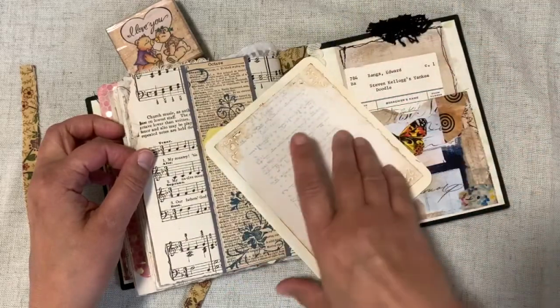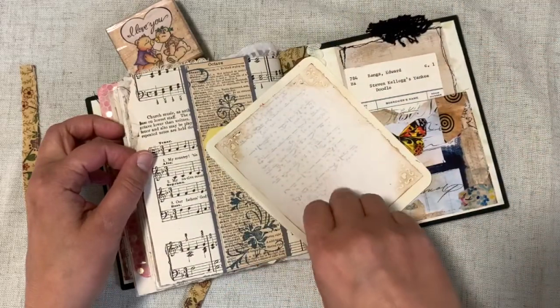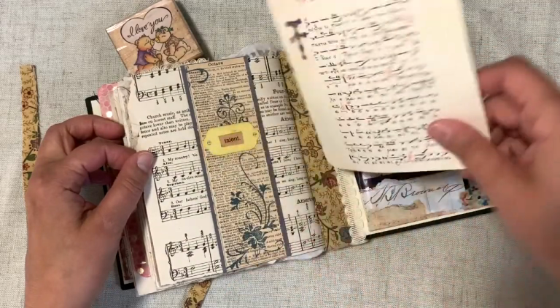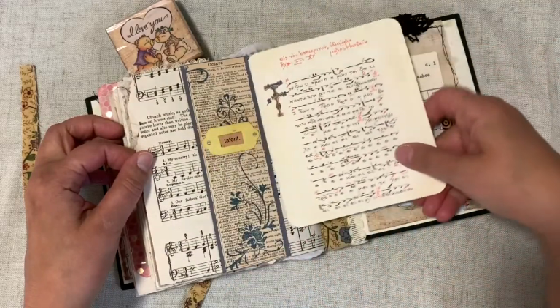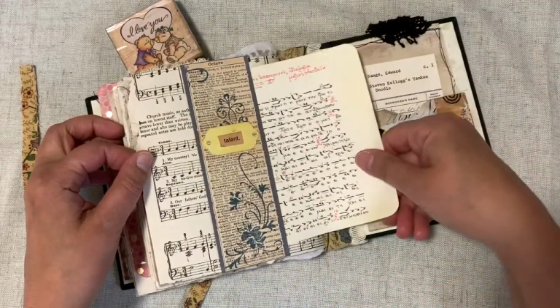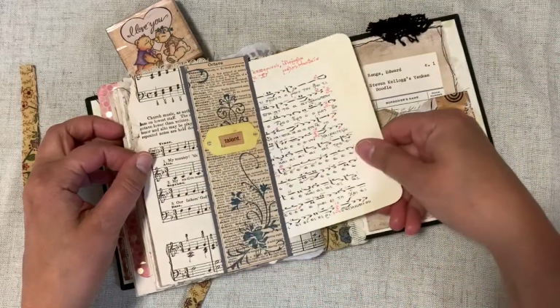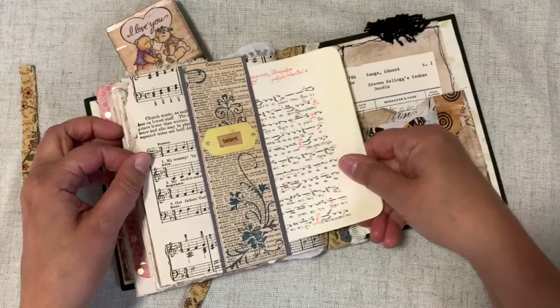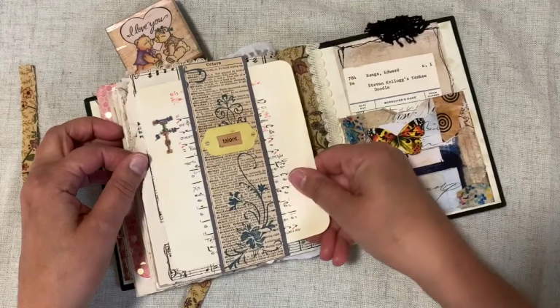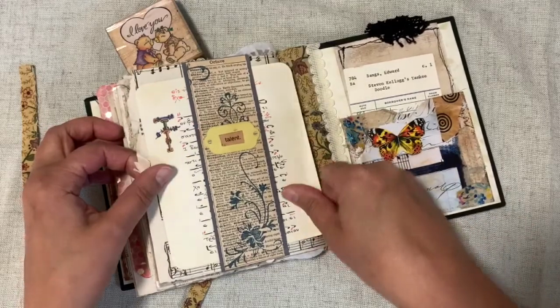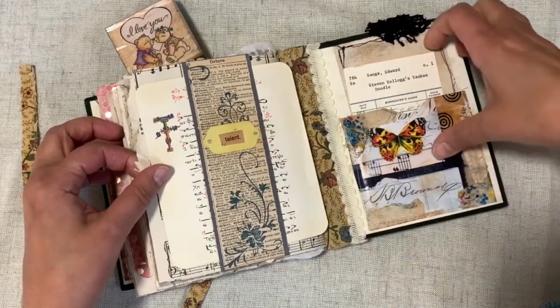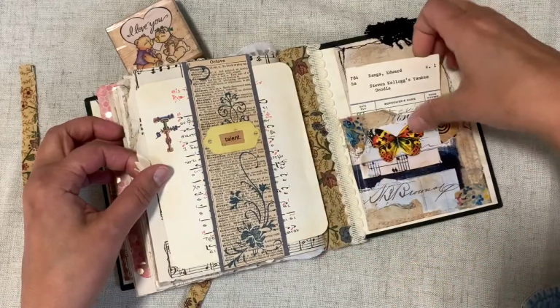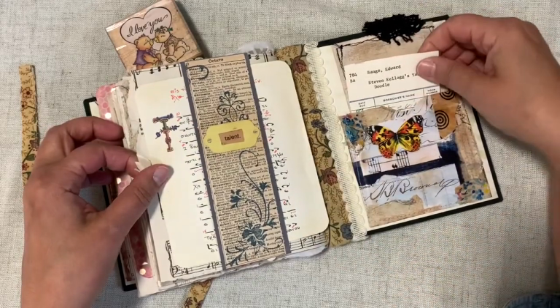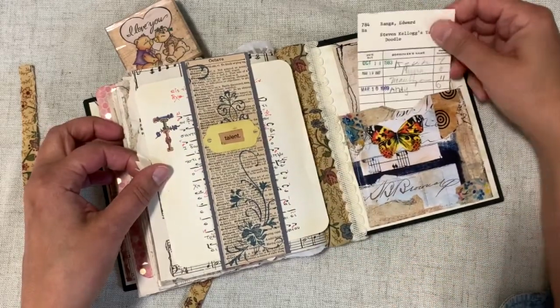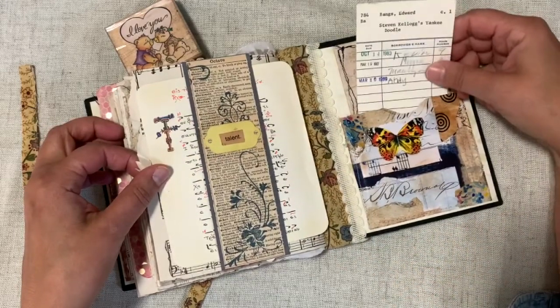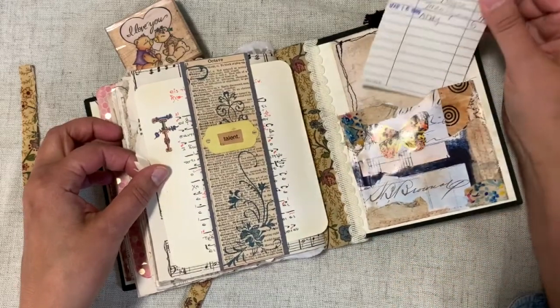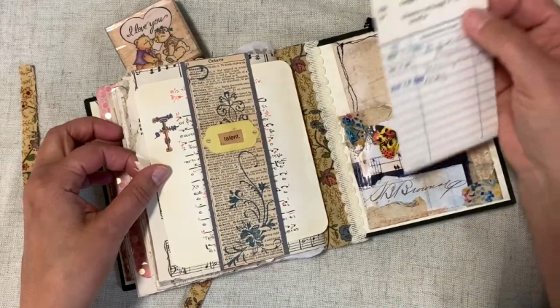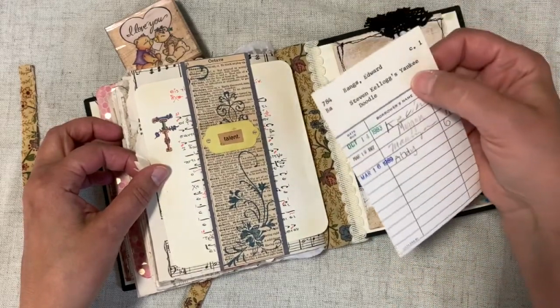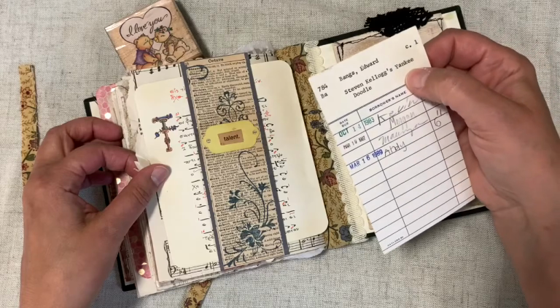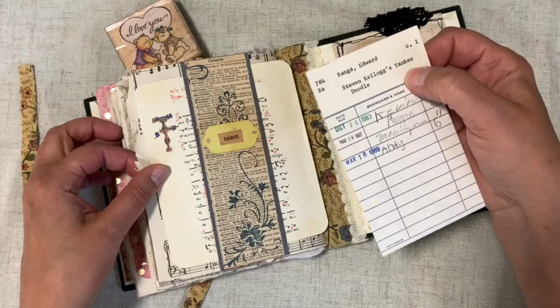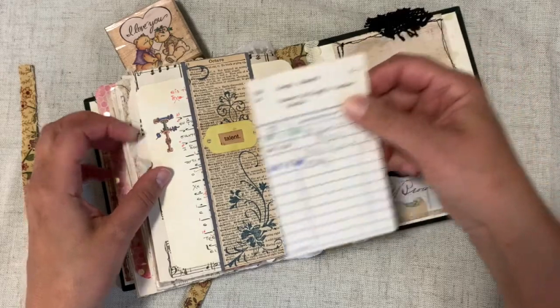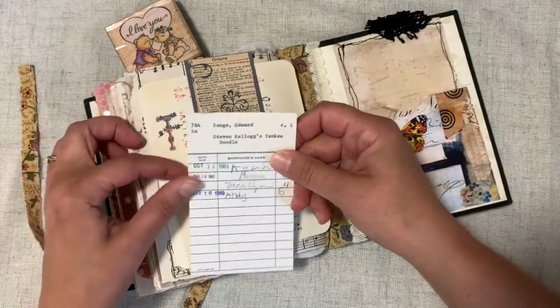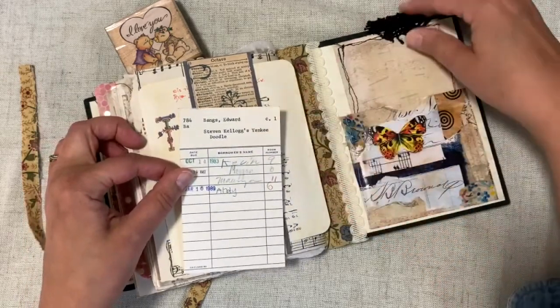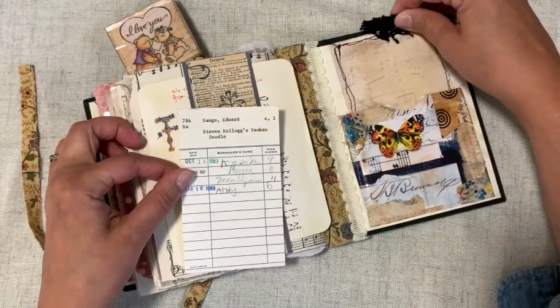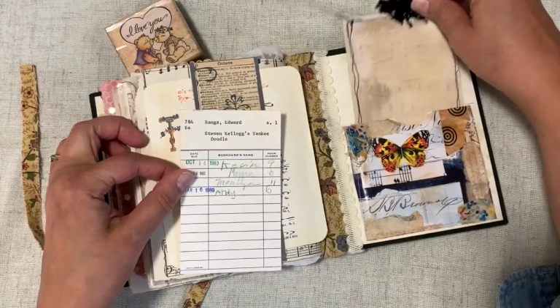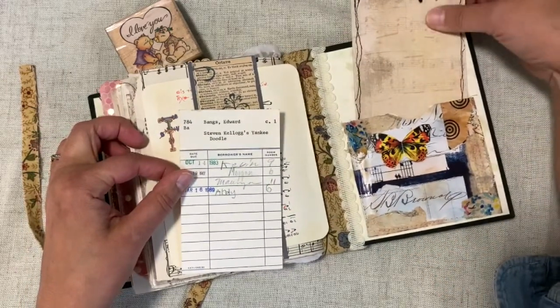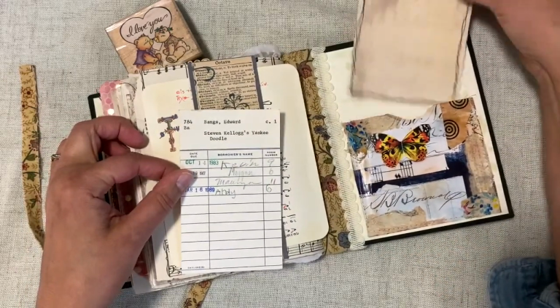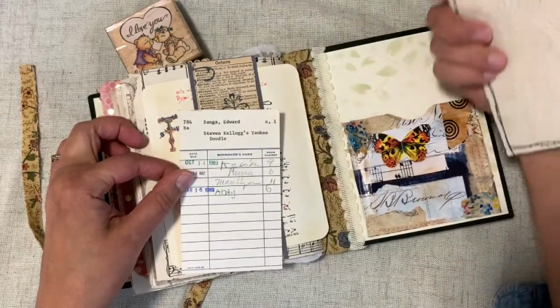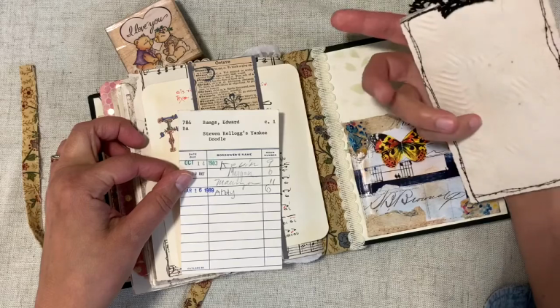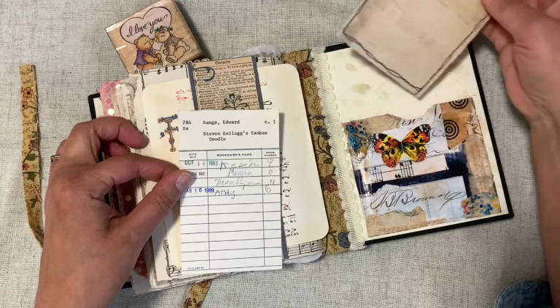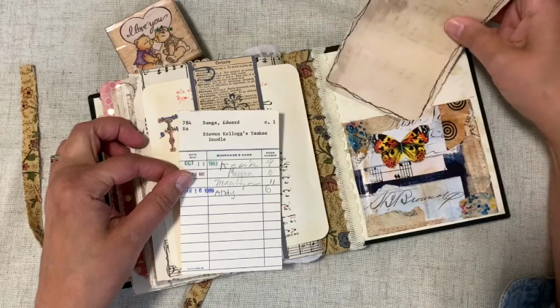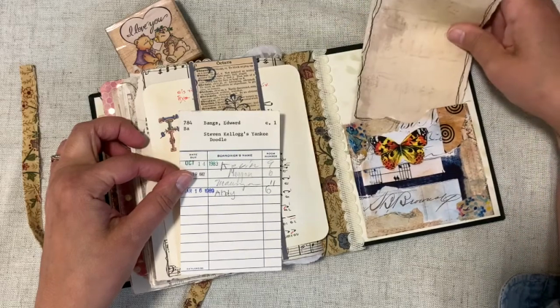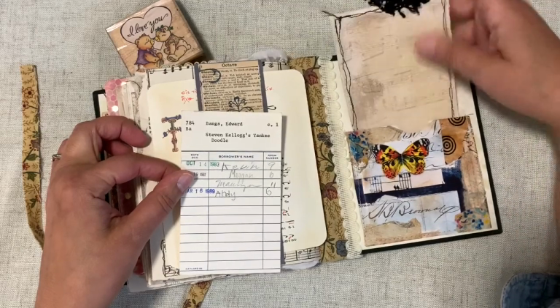The interesting thing about this belly band is the word 'octave' on it — a musical term — and Stephen Kellogg's Yankee Doodle. It was just fun finding things all over my craft area that had to do with music.